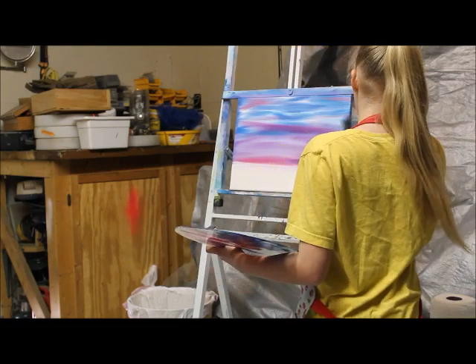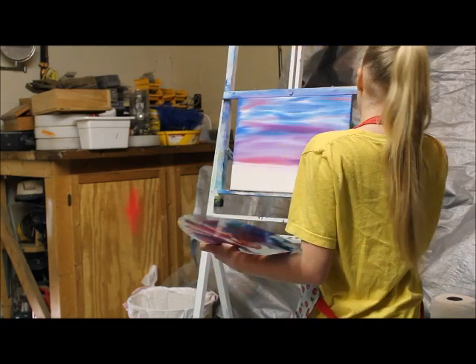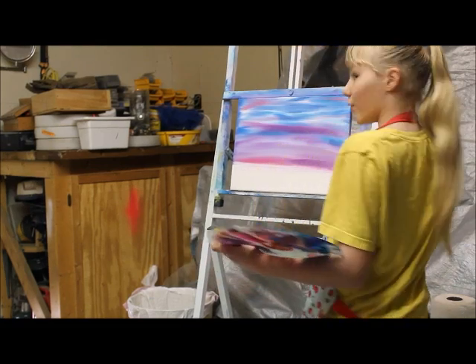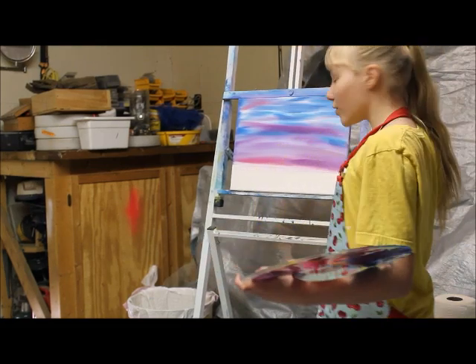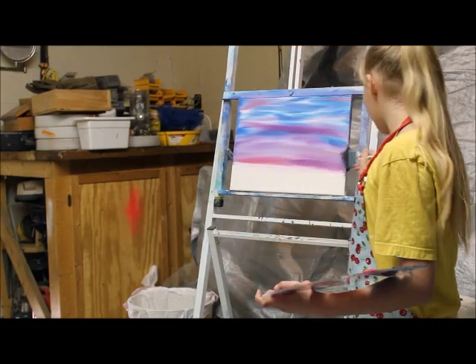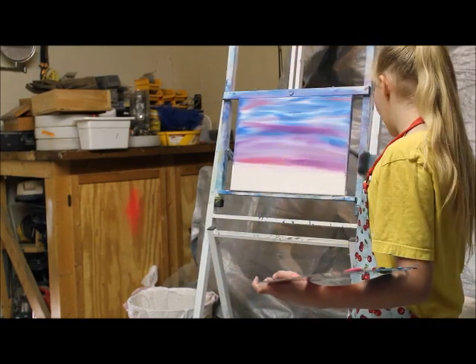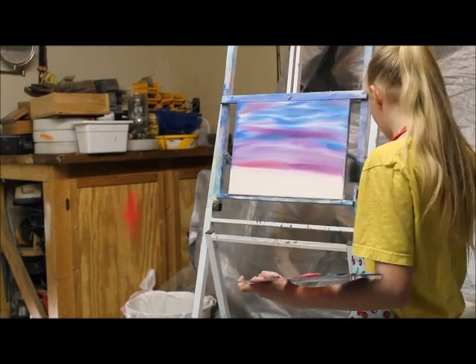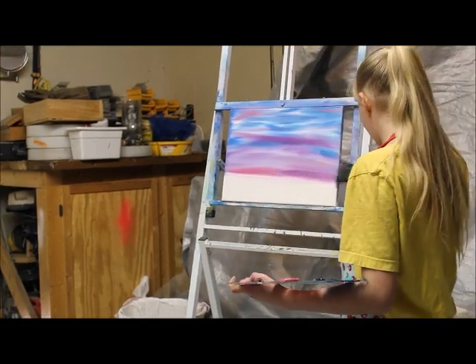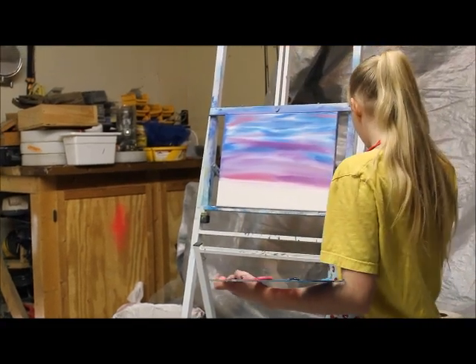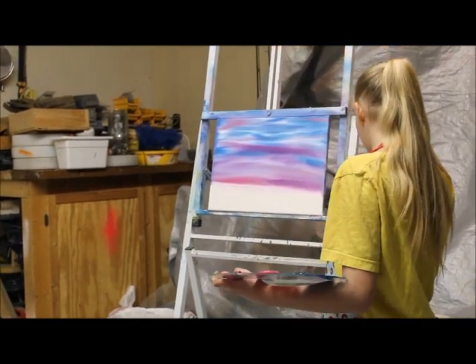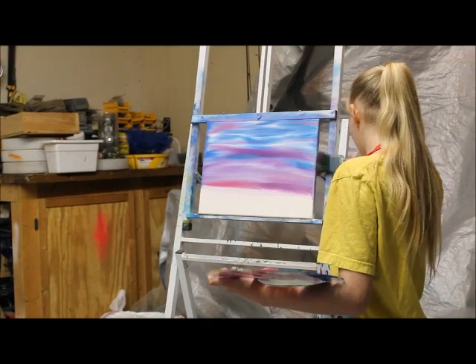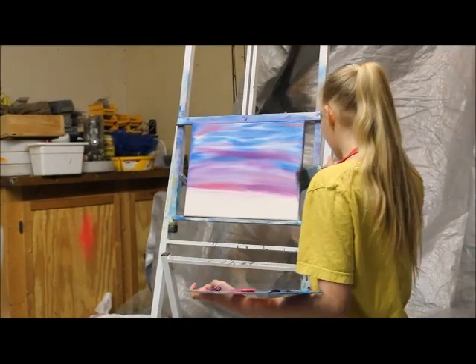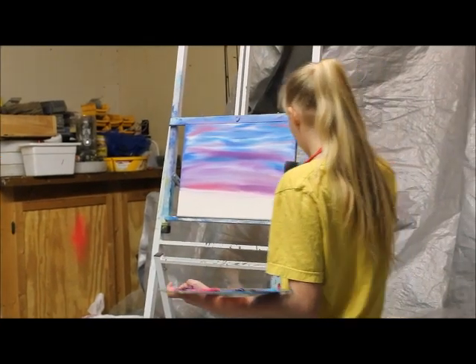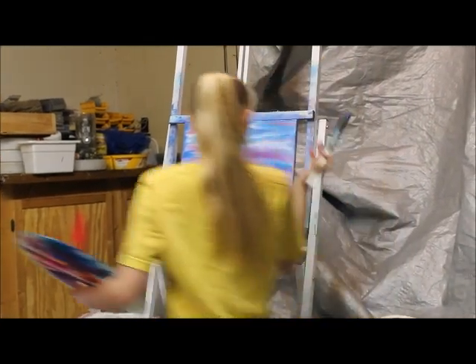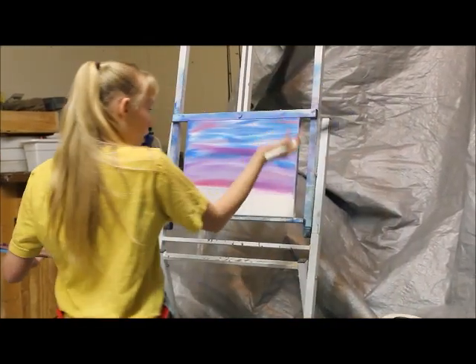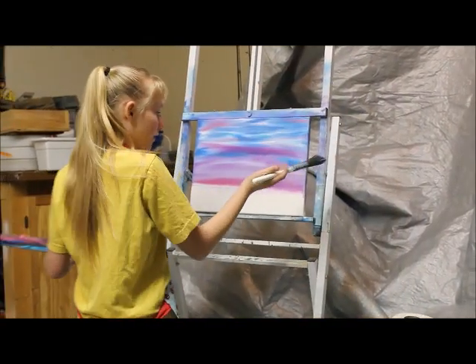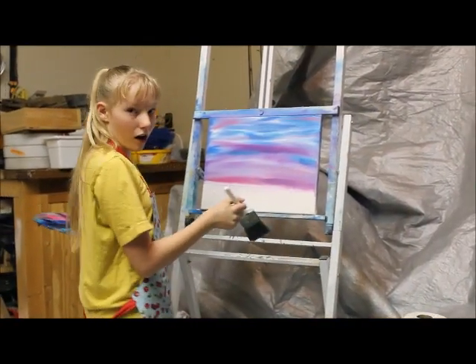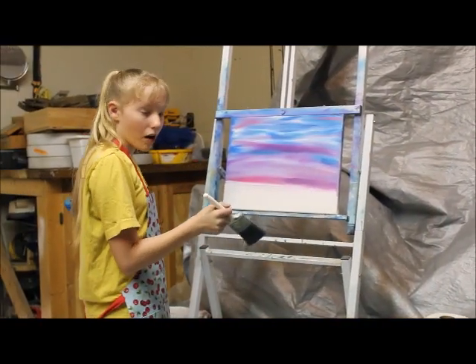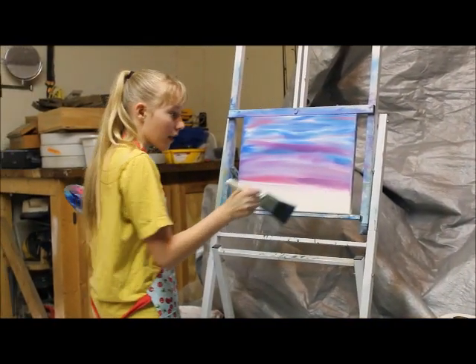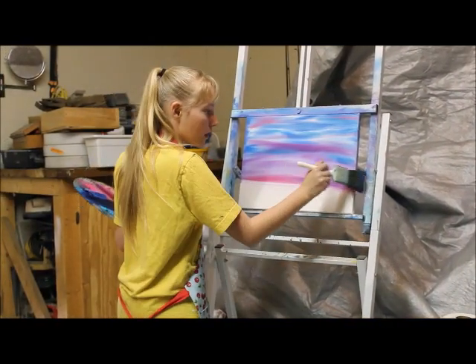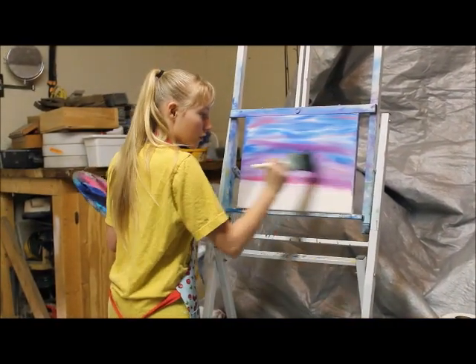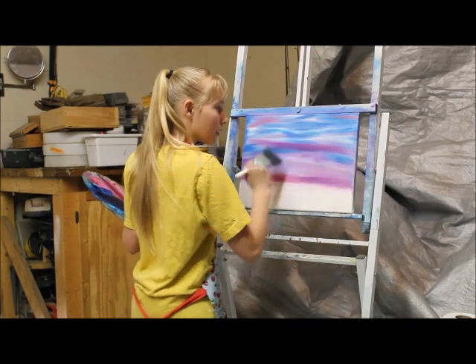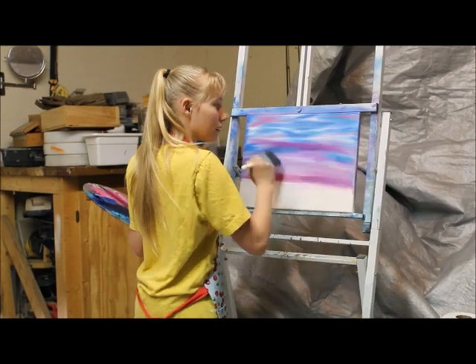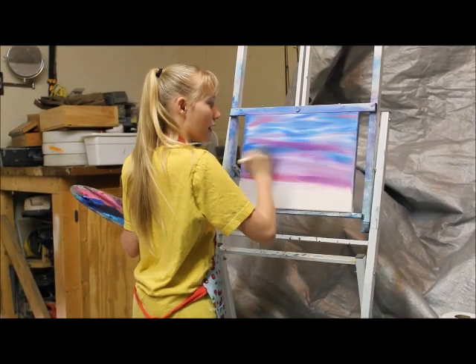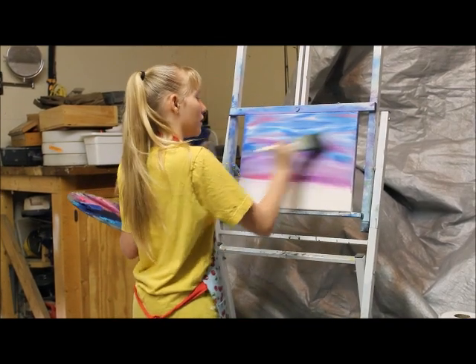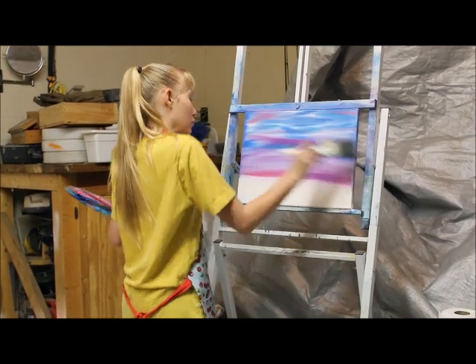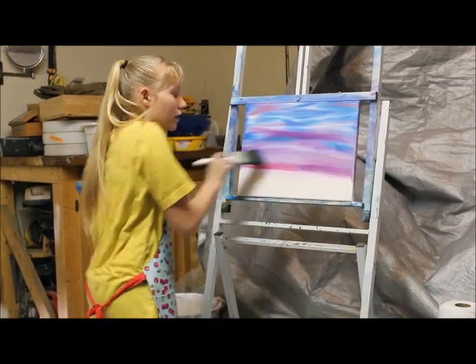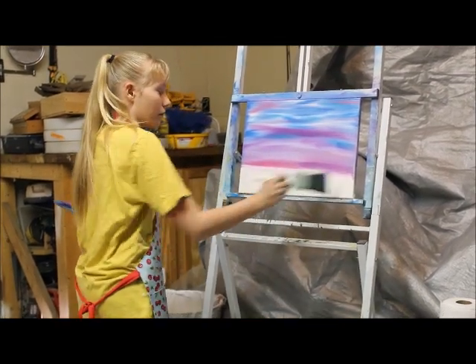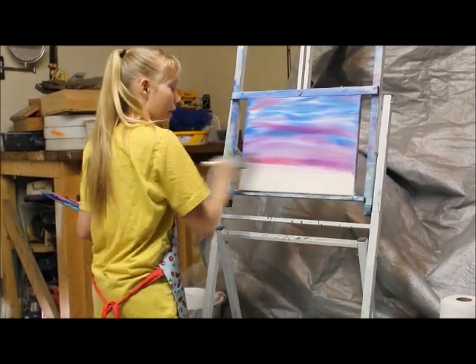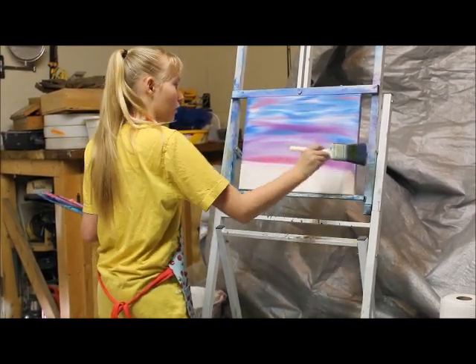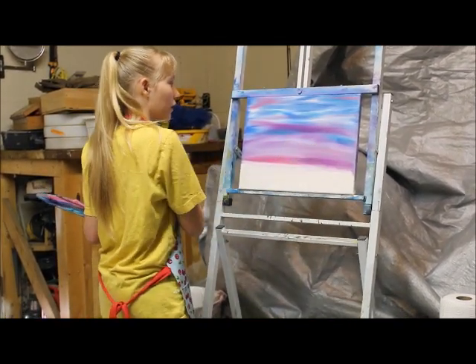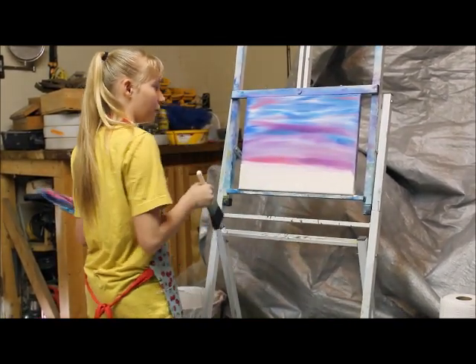When doing the sides, if you accidentally get on top of the canvas, just blend it out. And who knows, it may even look better than before.